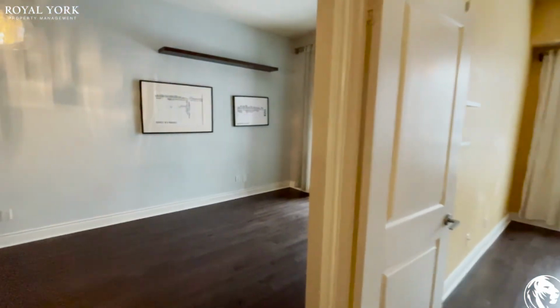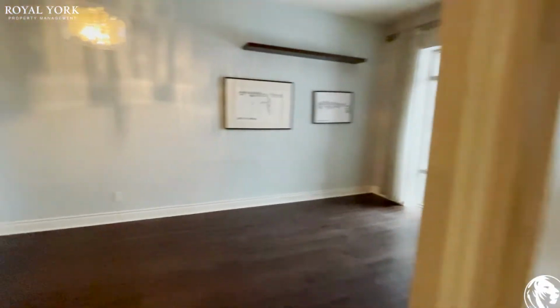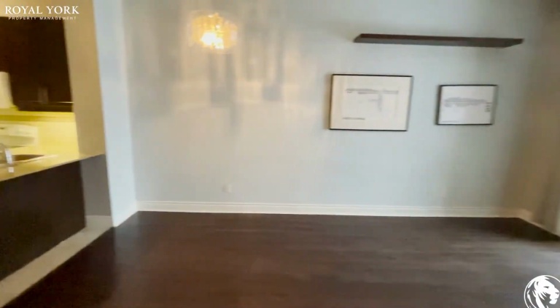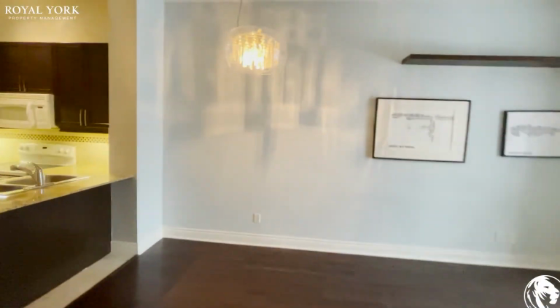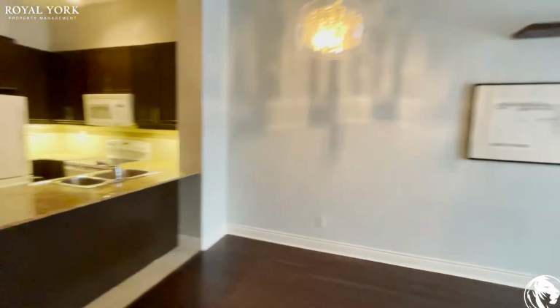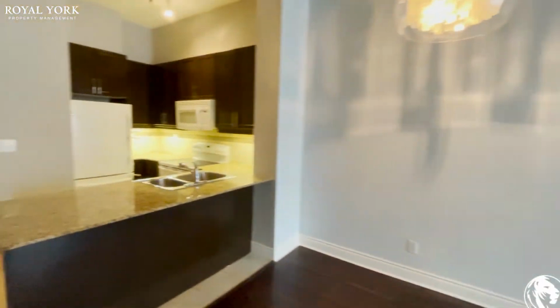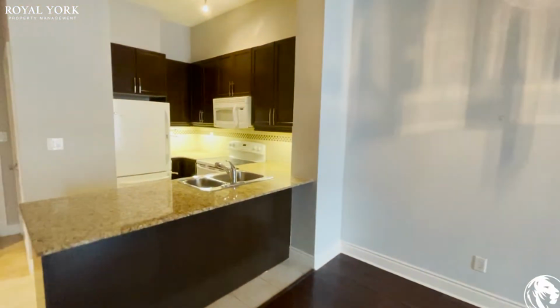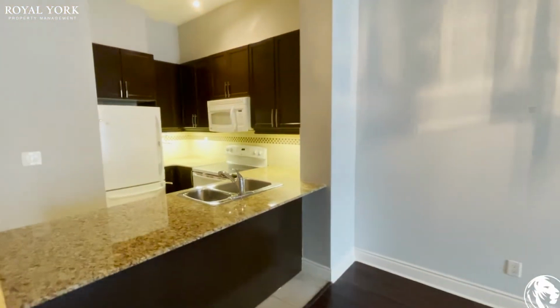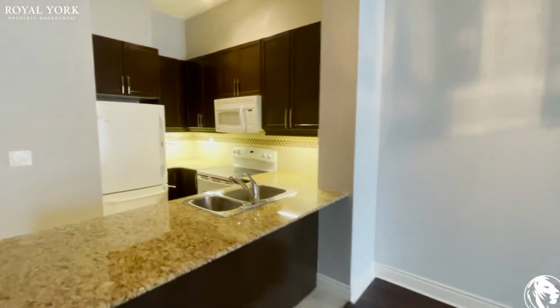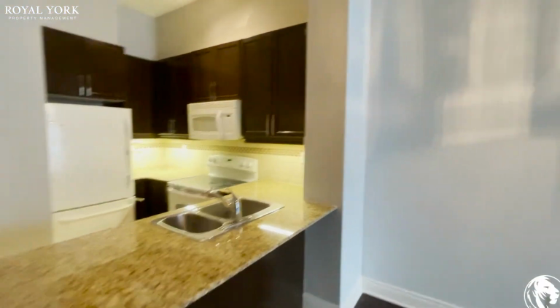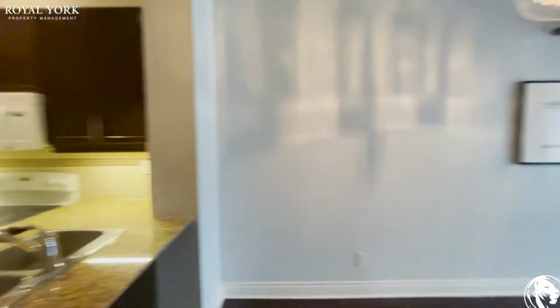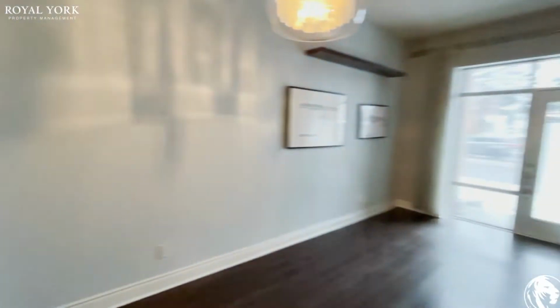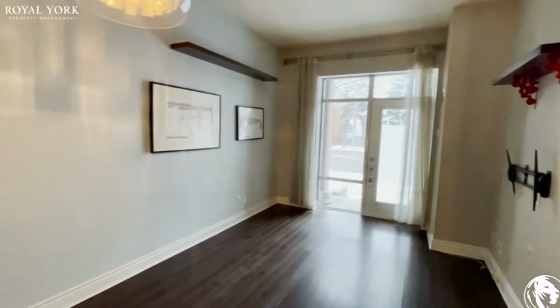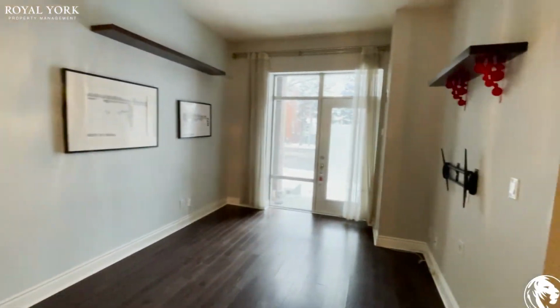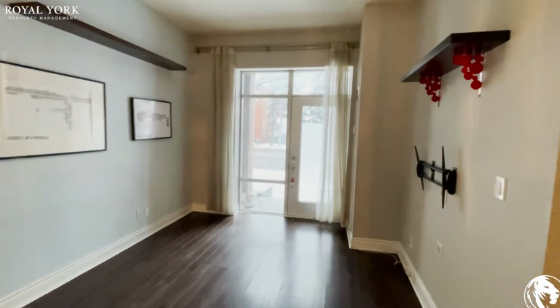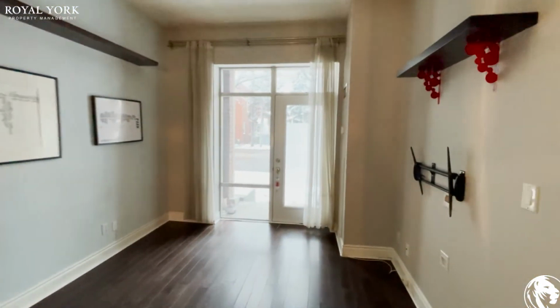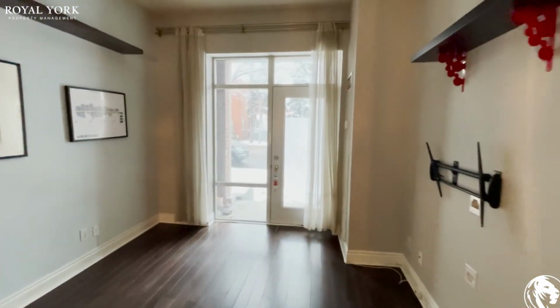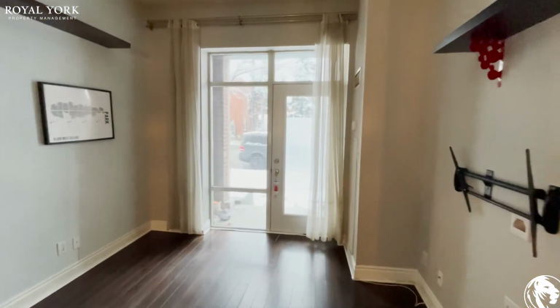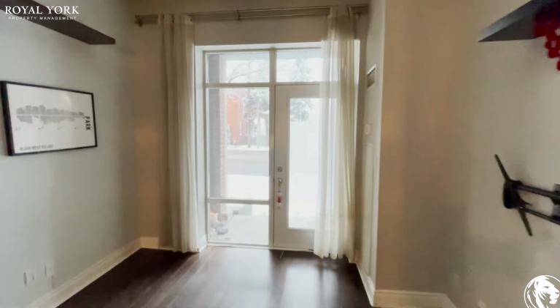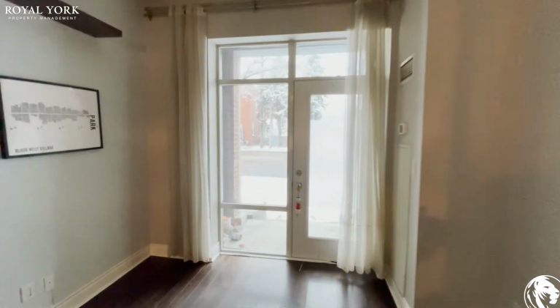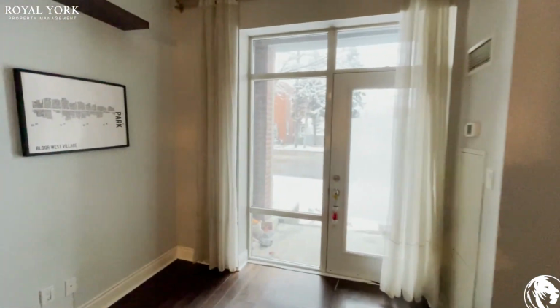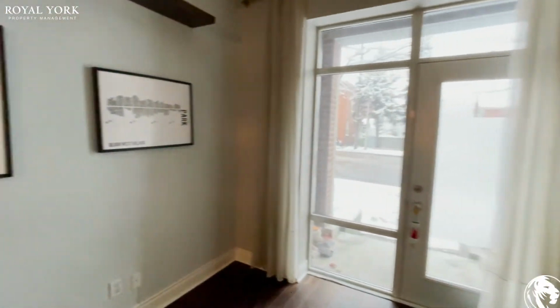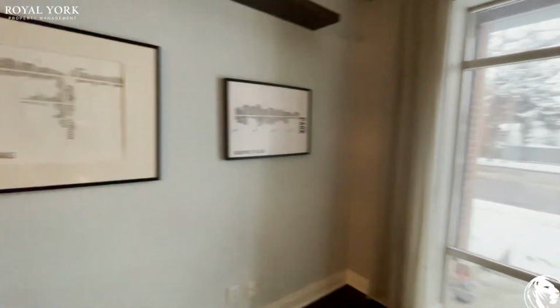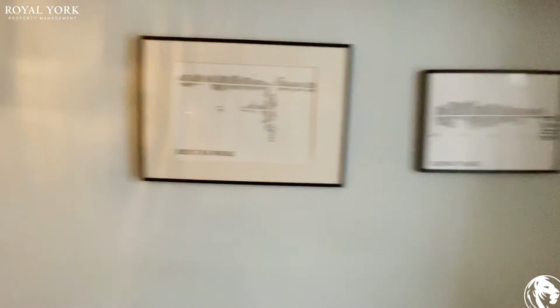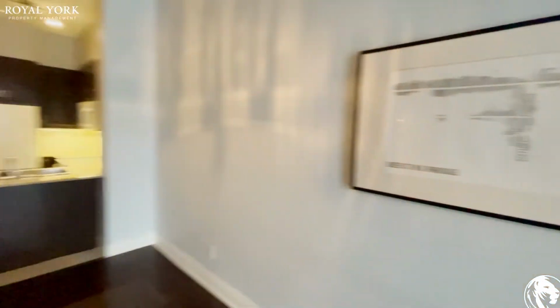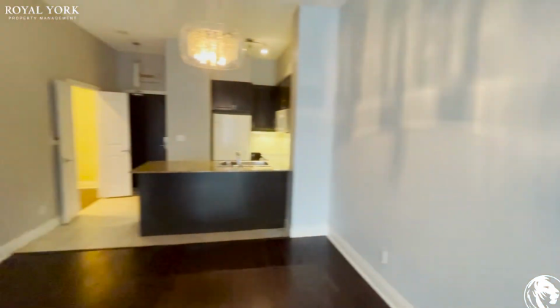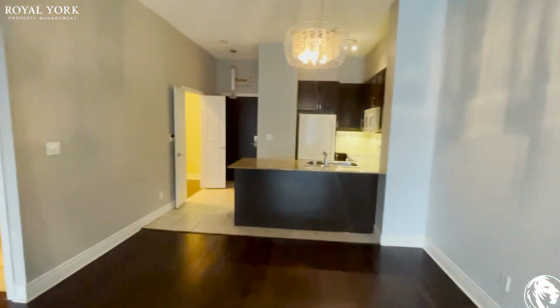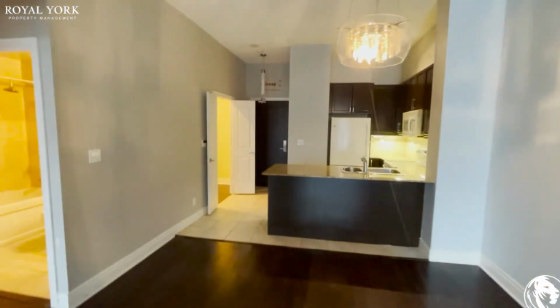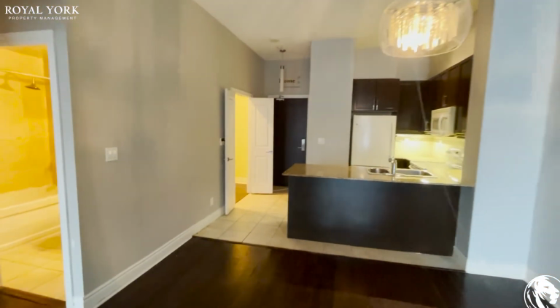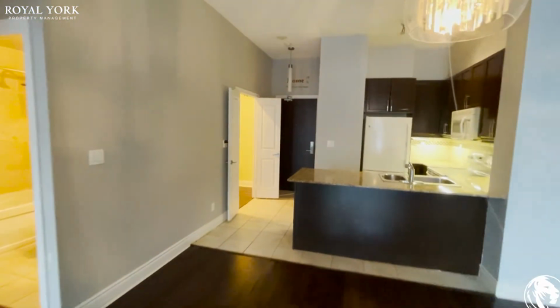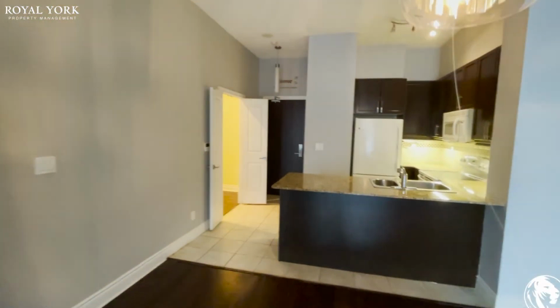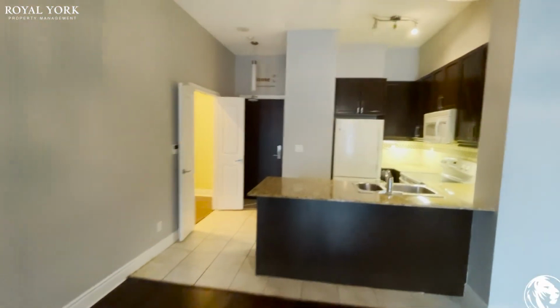So this is it folks. If you're interested in this unit, please feel free to reach out to Royal York Property Management. We're here to assist you 24 hours, 7 days a week, and if you're interested we can book you in for a showing. Thanks everyone.